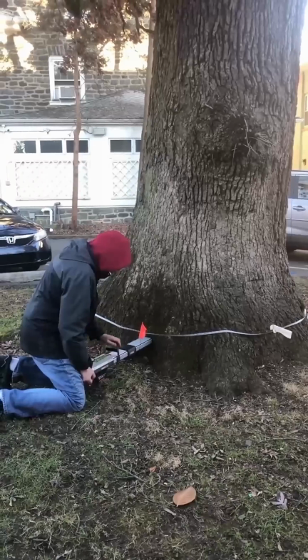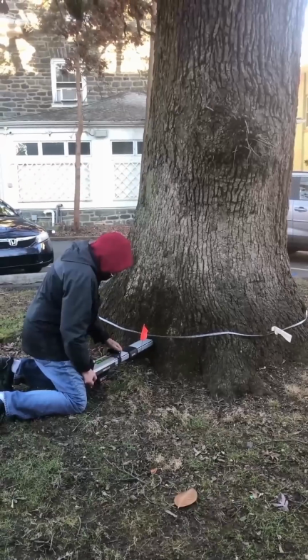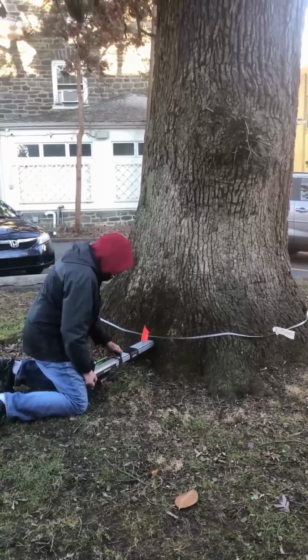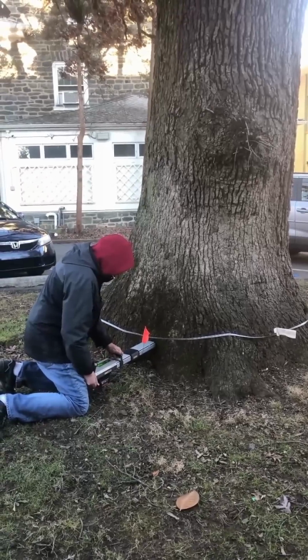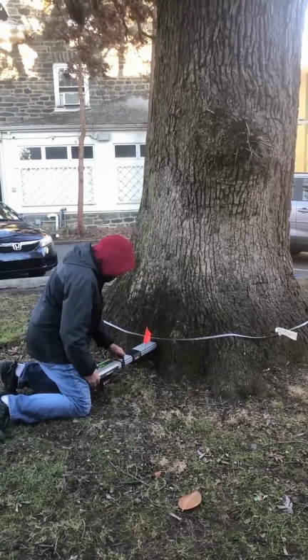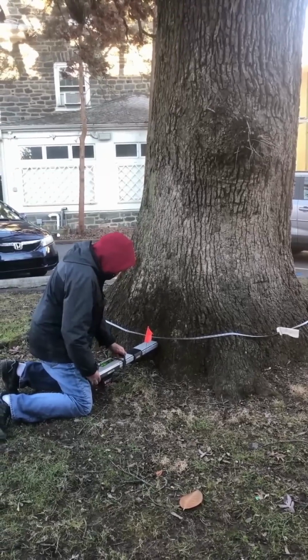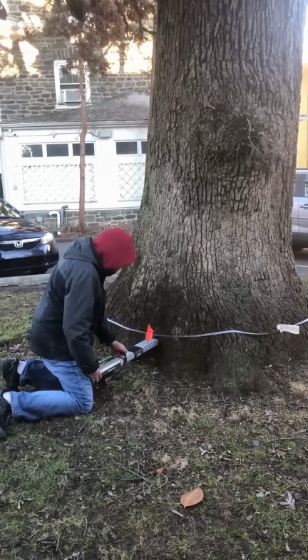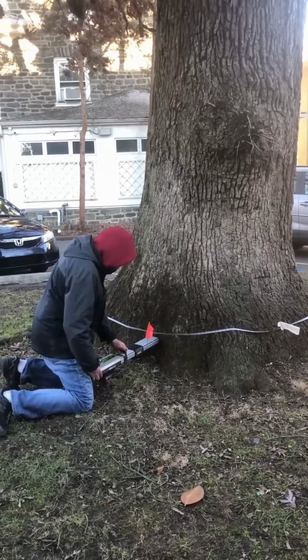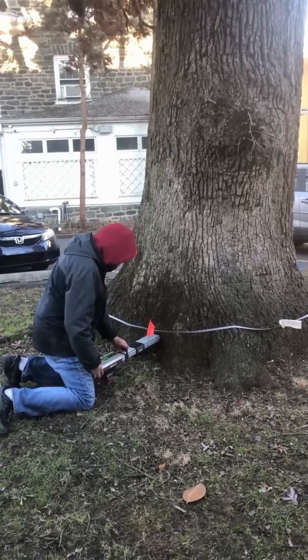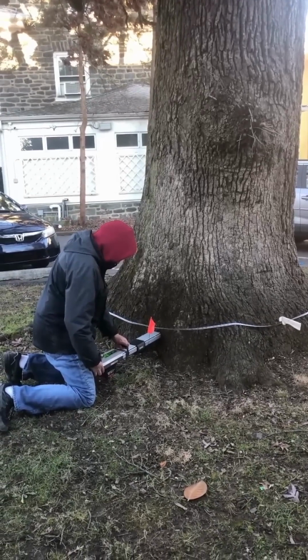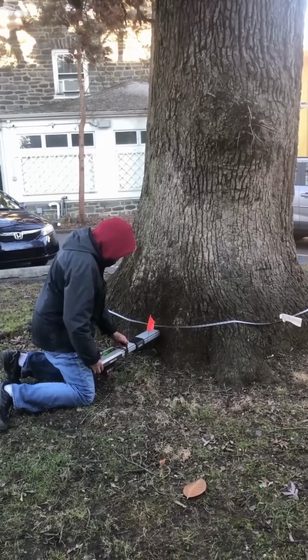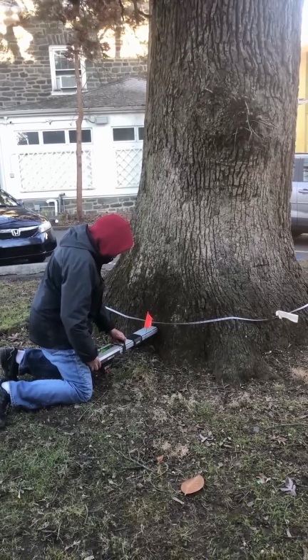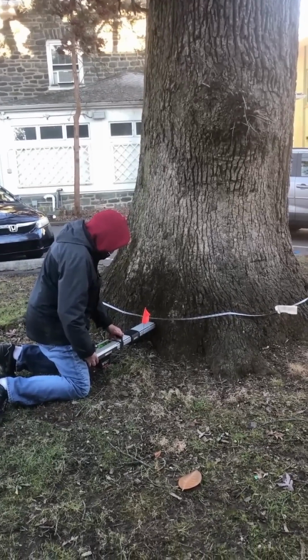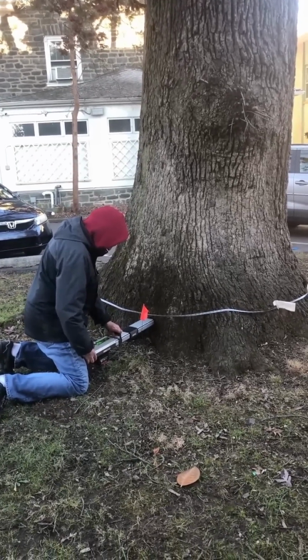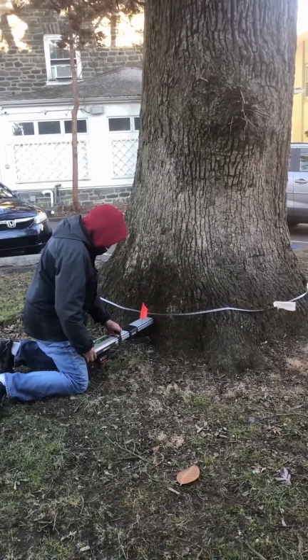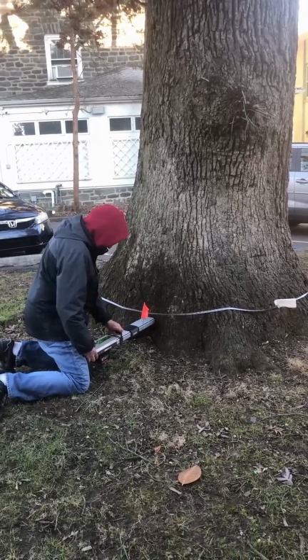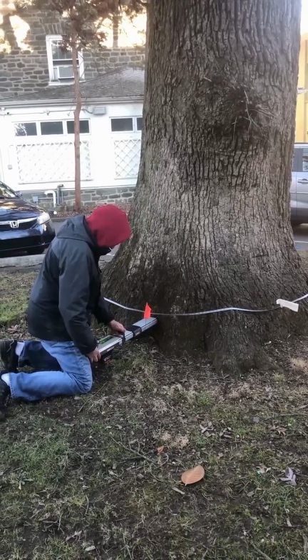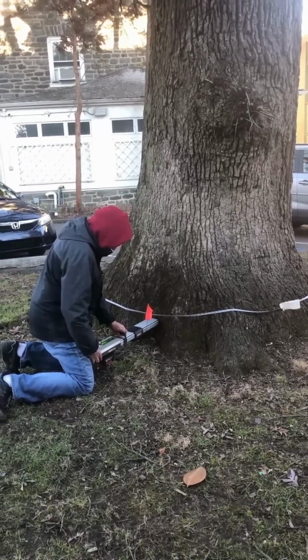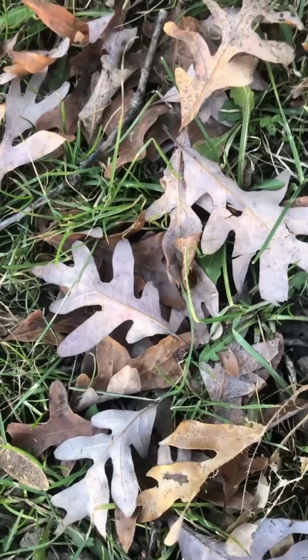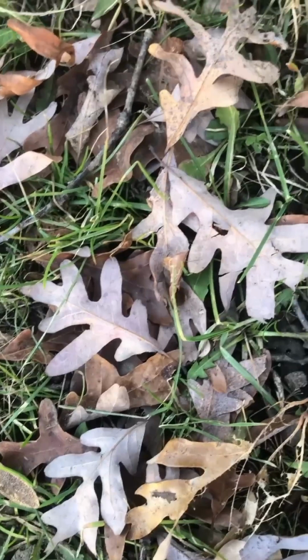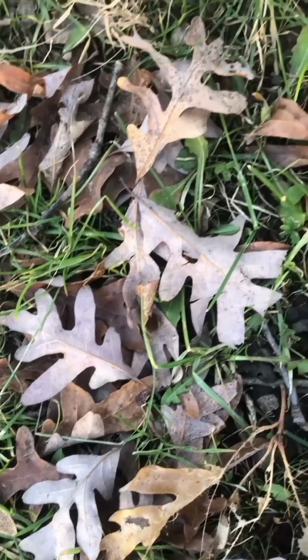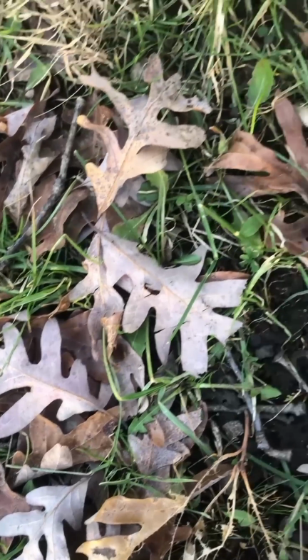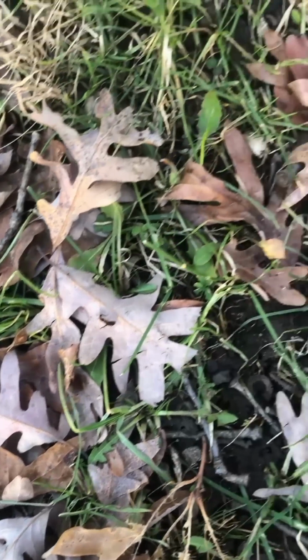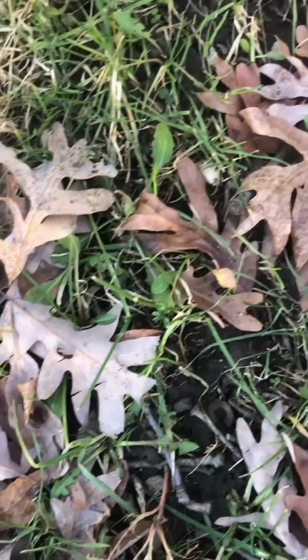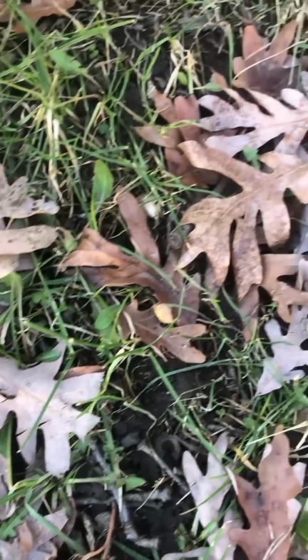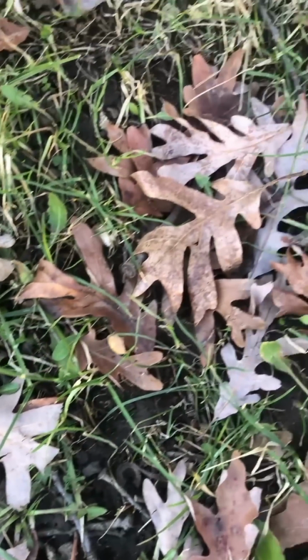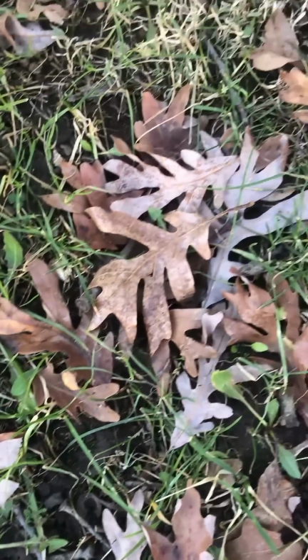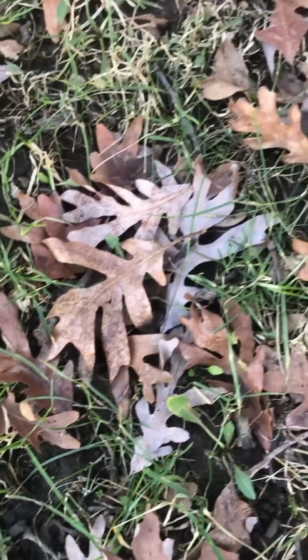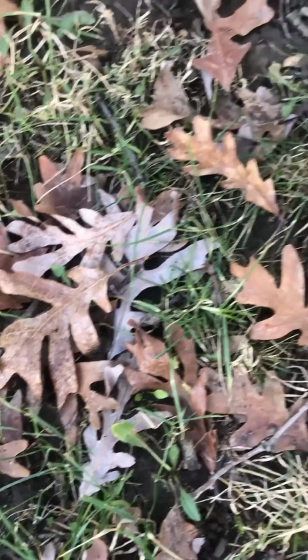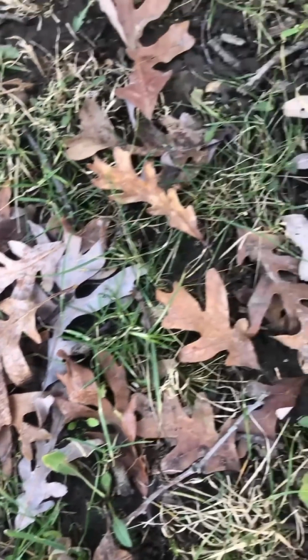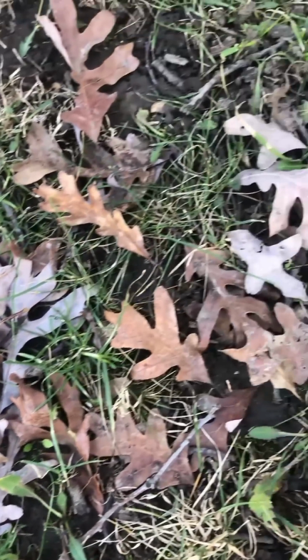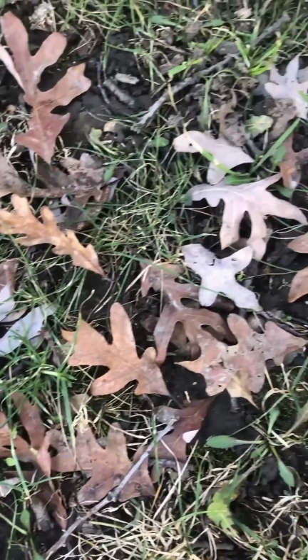Essentially what this means is that there's just not enough strong wood remaining to keep this tree standing for a while, and we sadly had to recommend that it be cut down and replaced with three new white oaks.